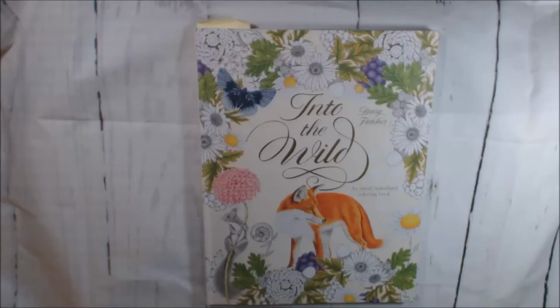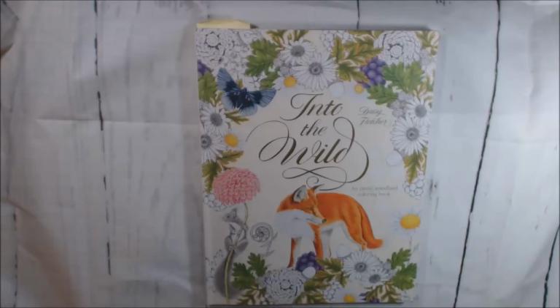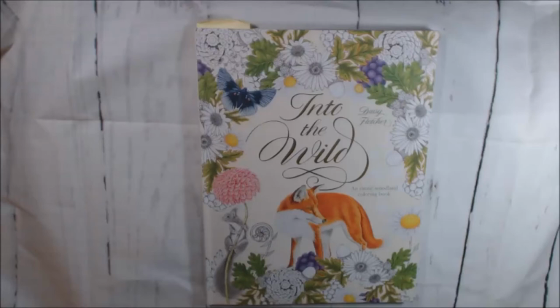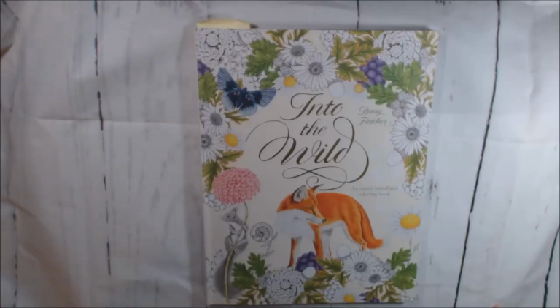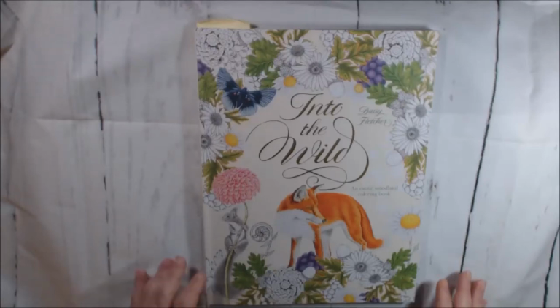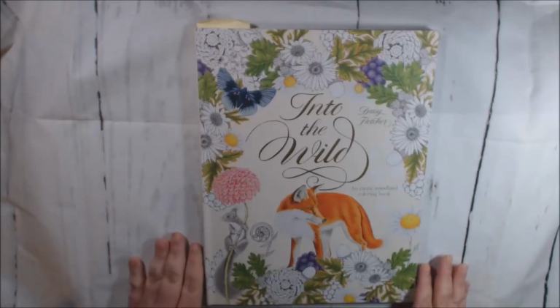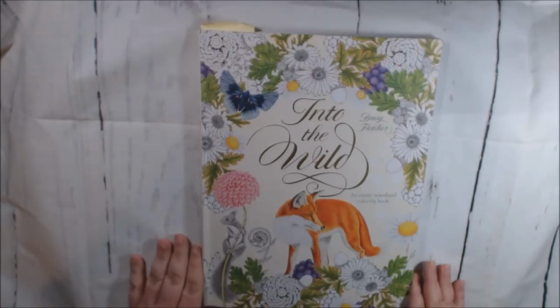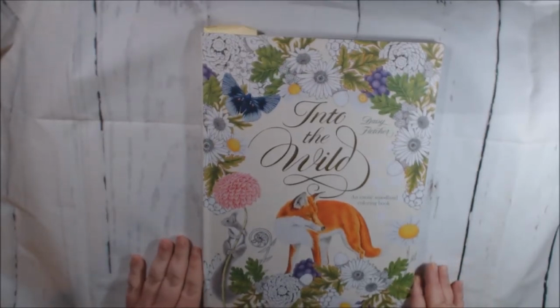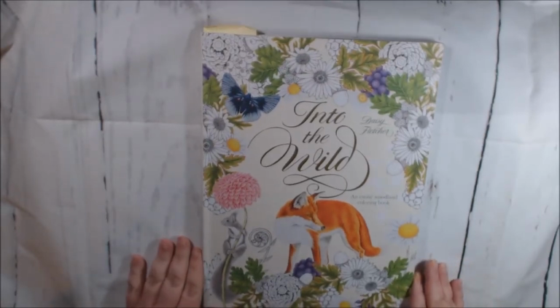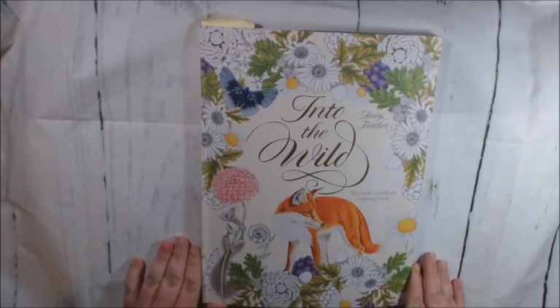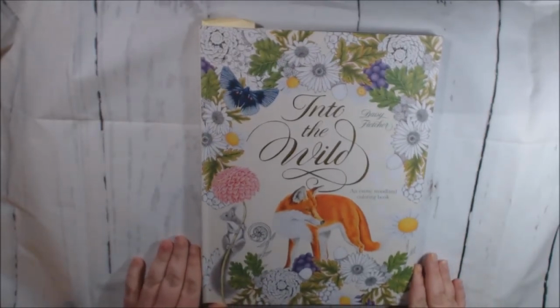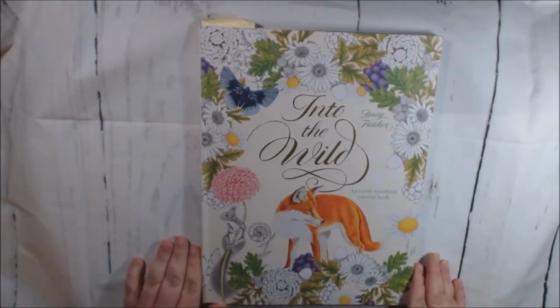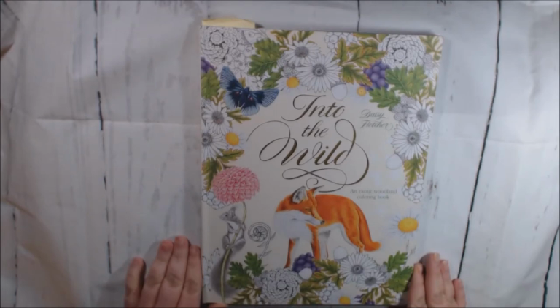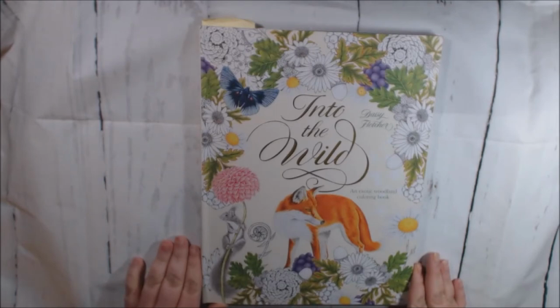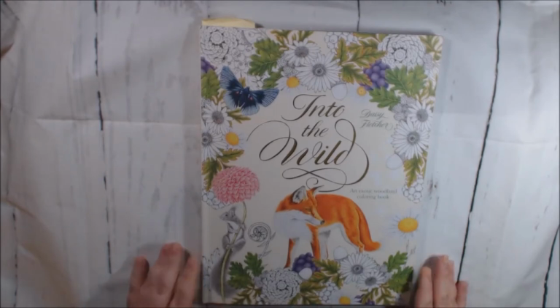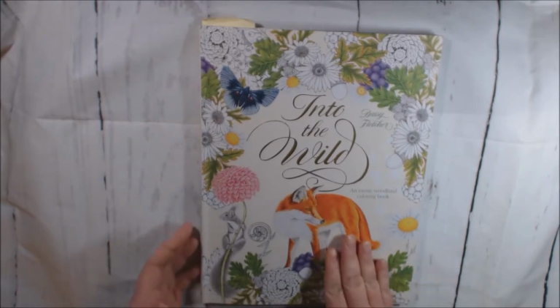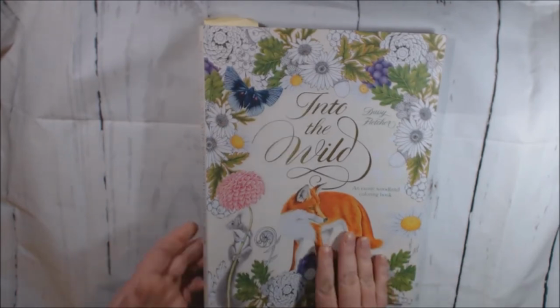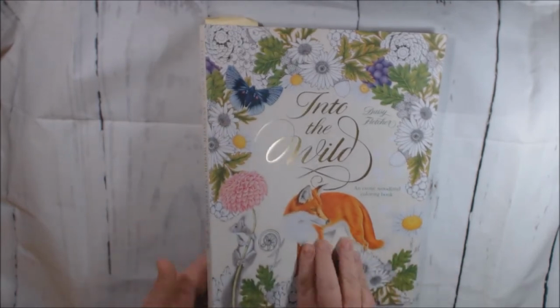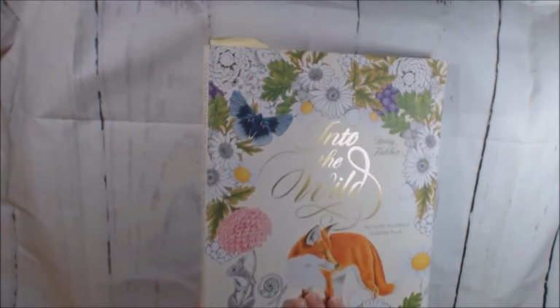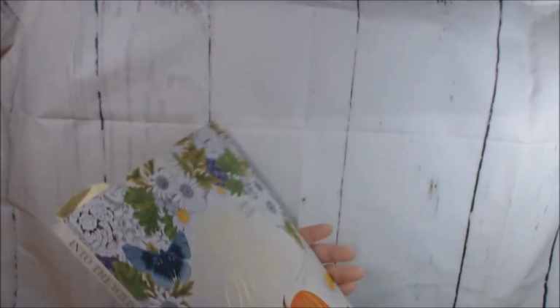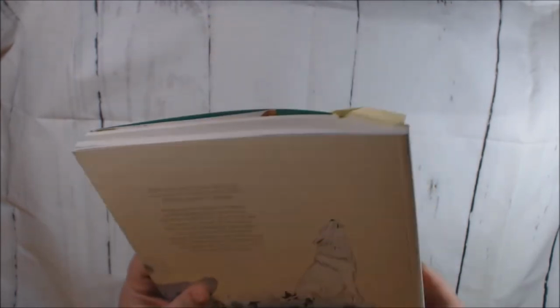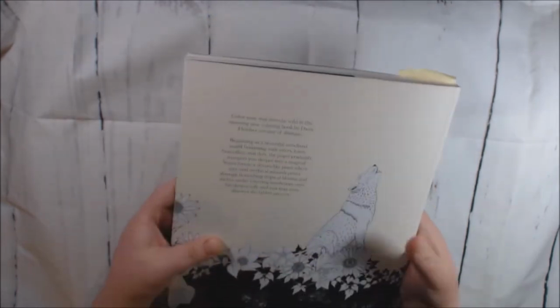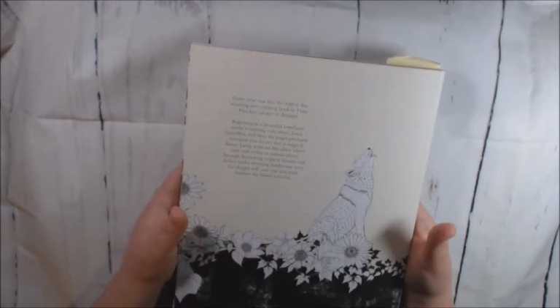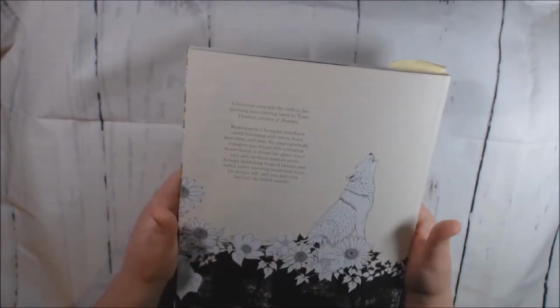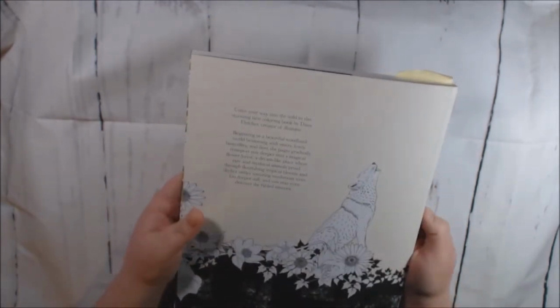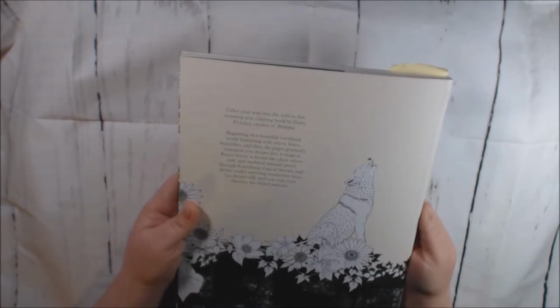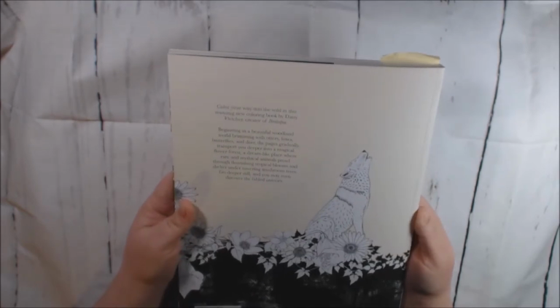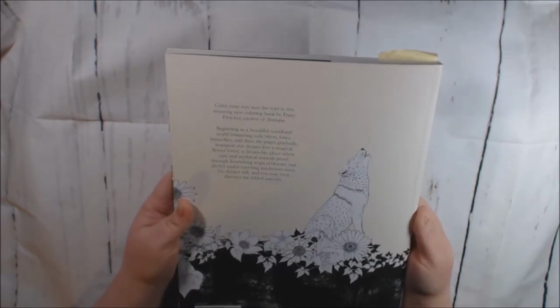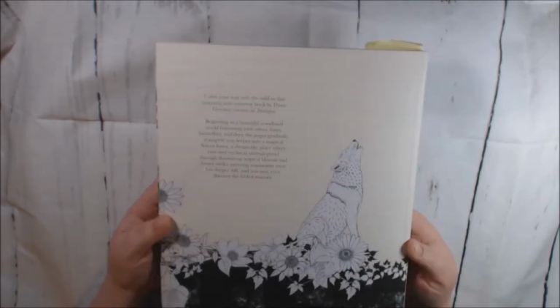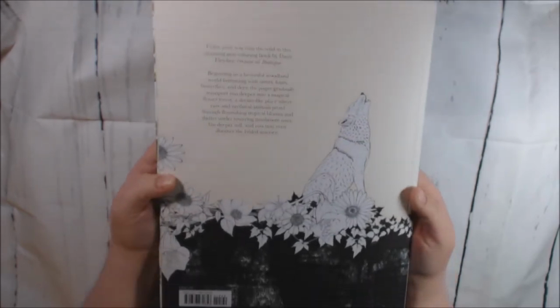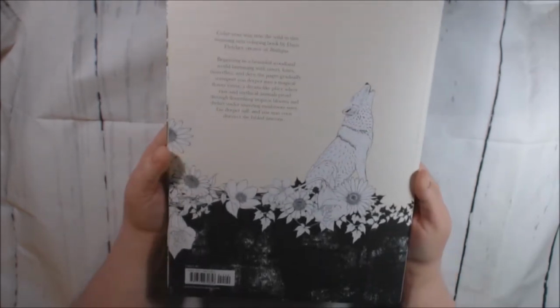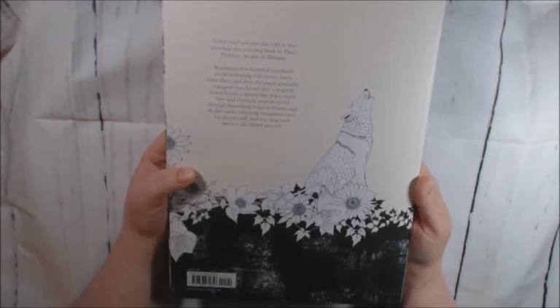Hey guys, welcome back to my channel. I have a new book today. This one is called Into the Wild by Daisy Fletcher. It is a beautiful book. It is kind of like the Birtopia one that I have already showed you.